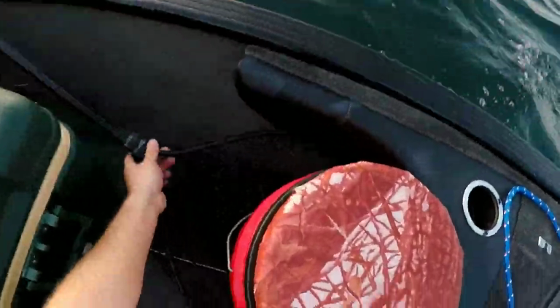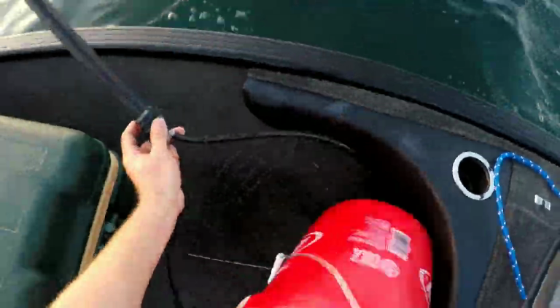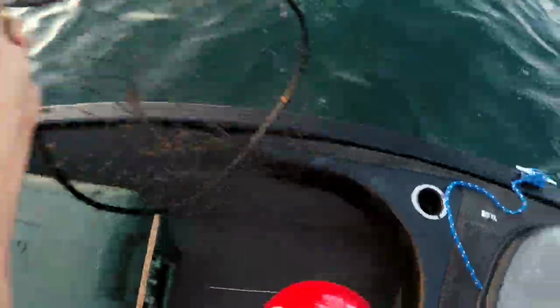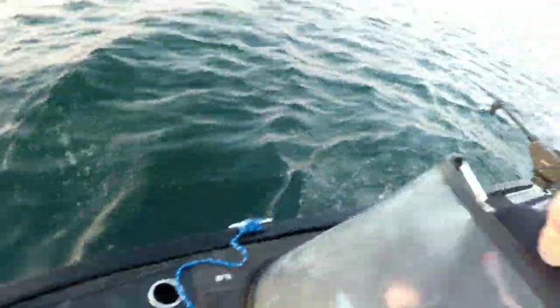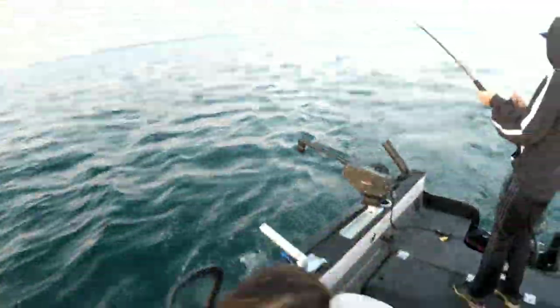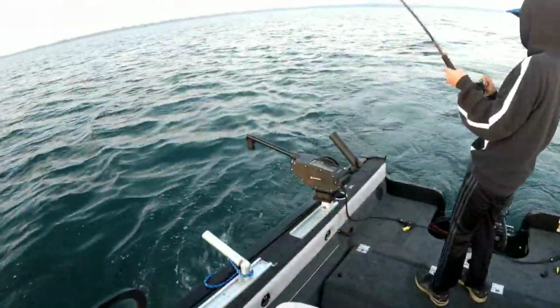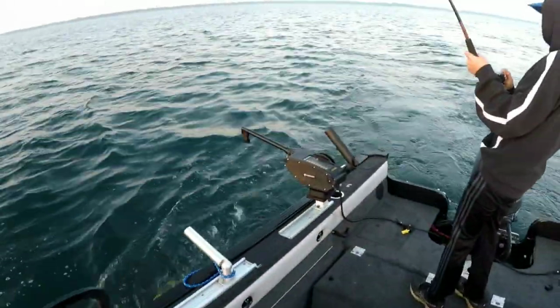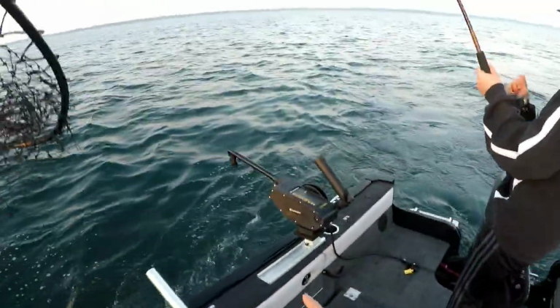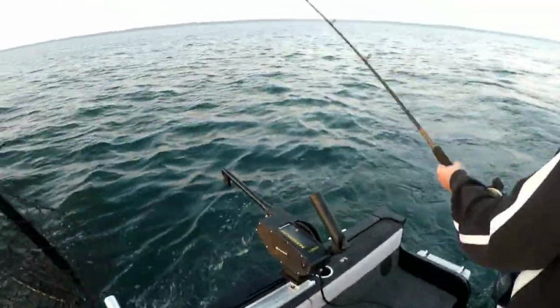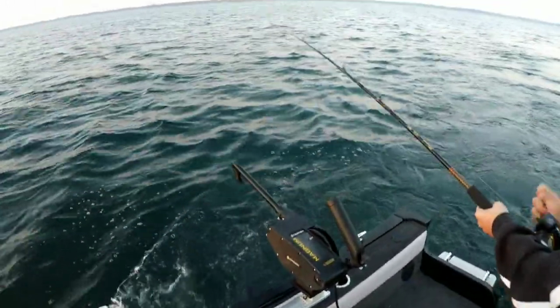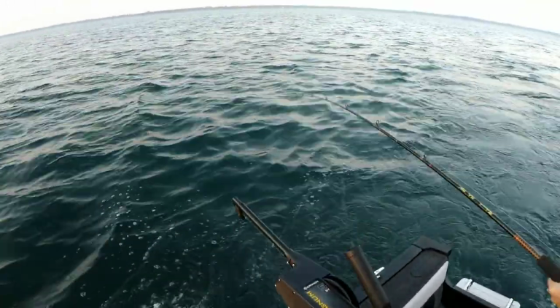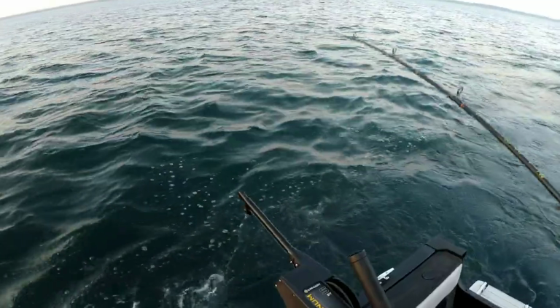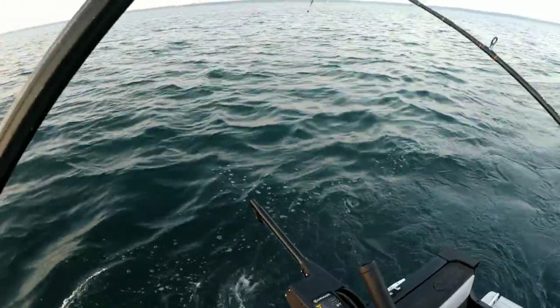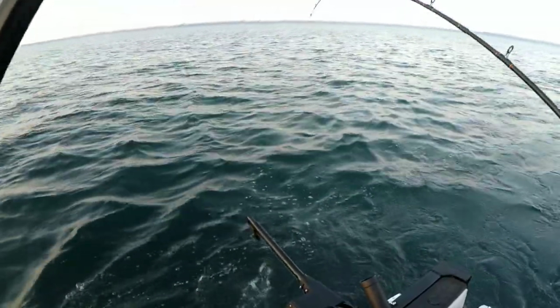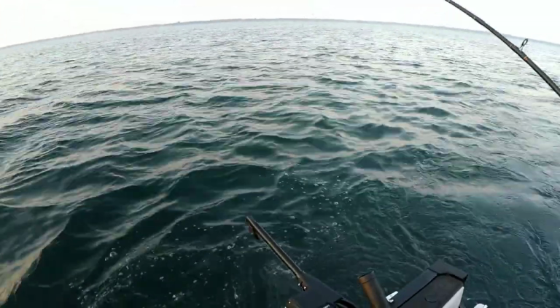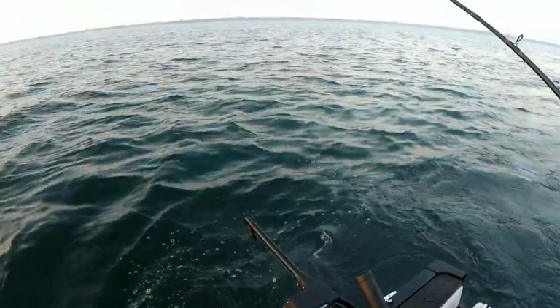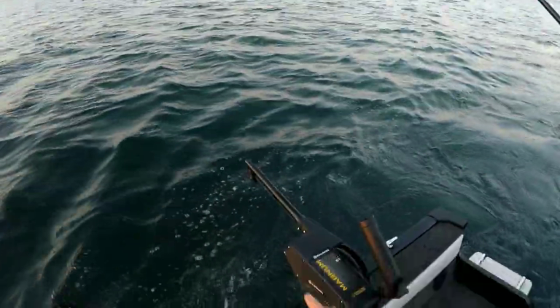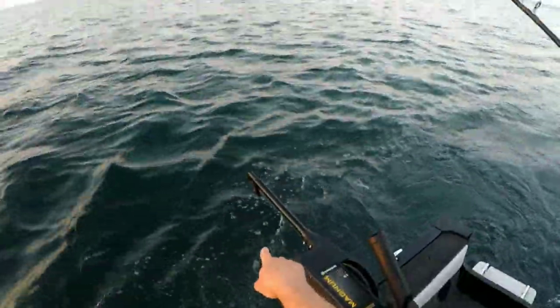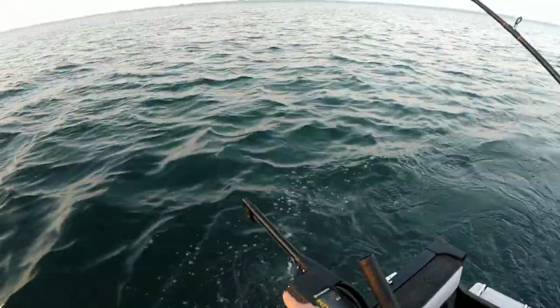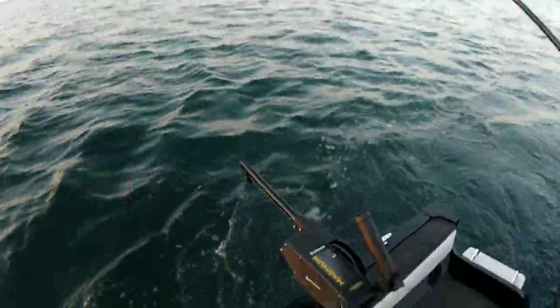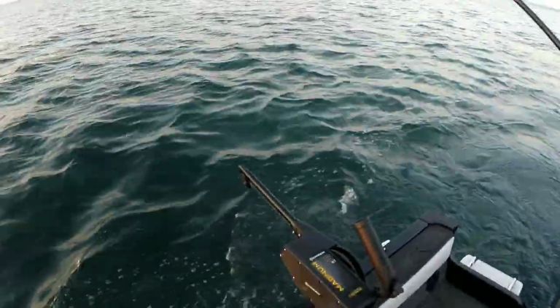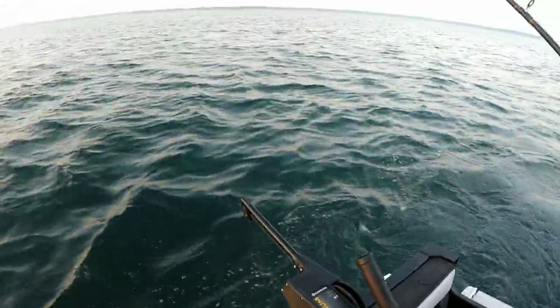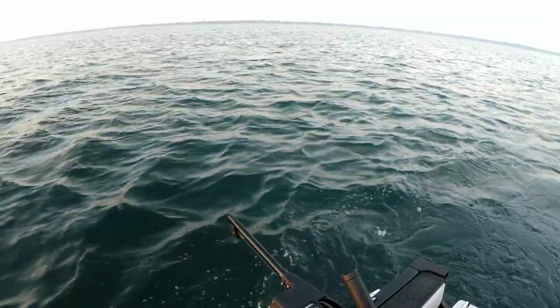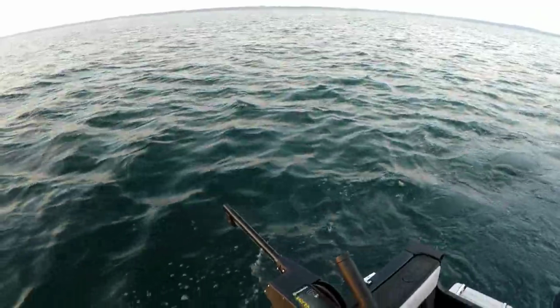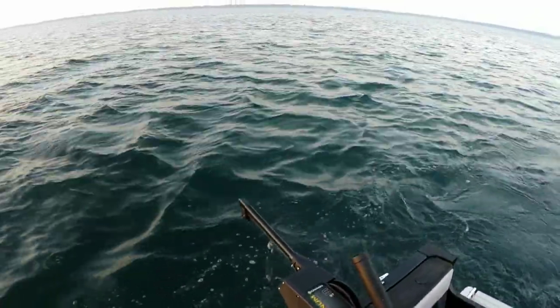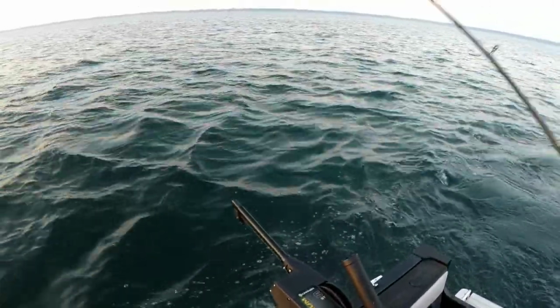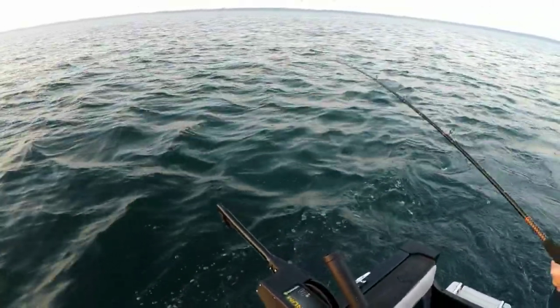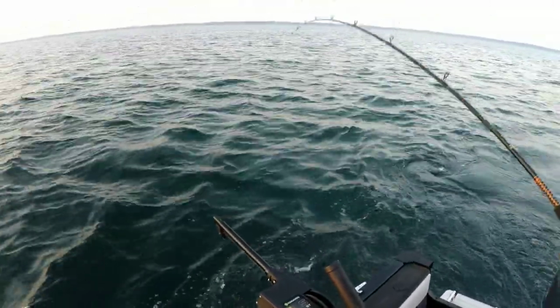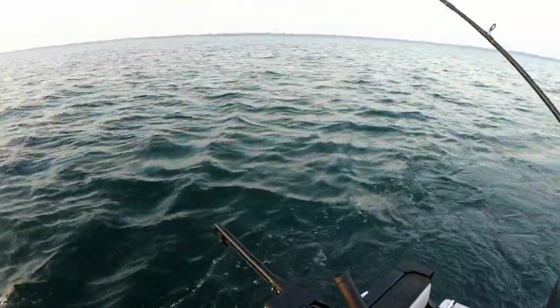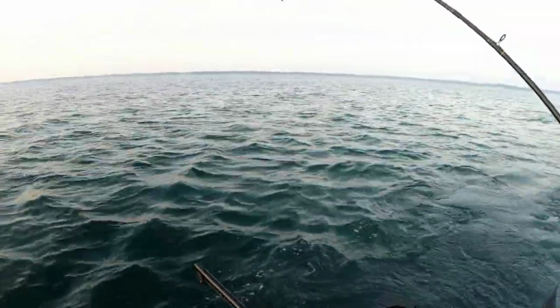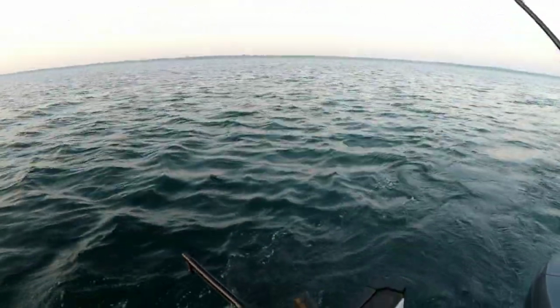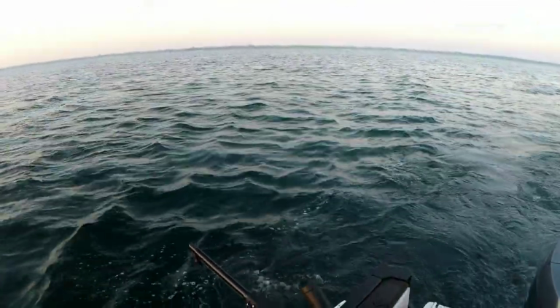We're fishing 110 to 175 feet of water, and we actually hooked two hen kings. This one looked to be in the high teens that Johnny's fighting here. And this one ends up spitting the hook unfortunately right near the boat. There's nothing you can do about that — it just happens.